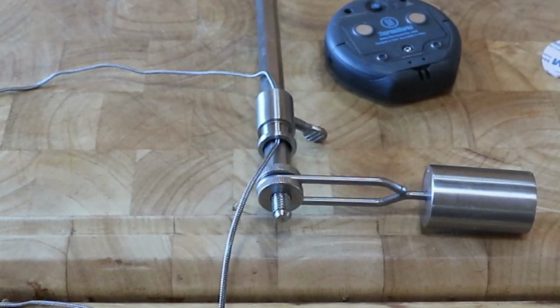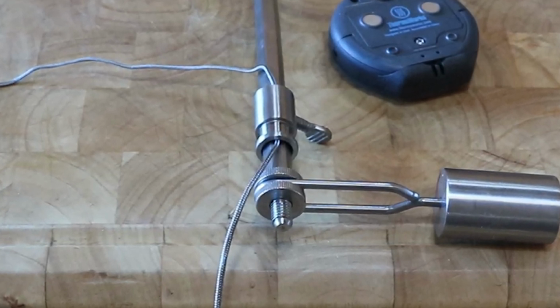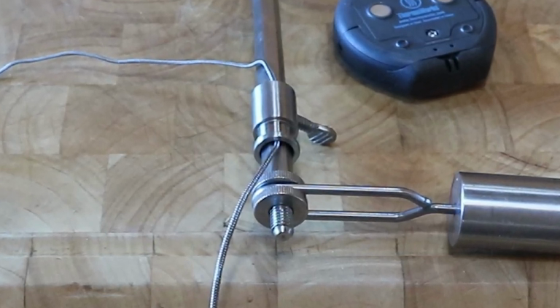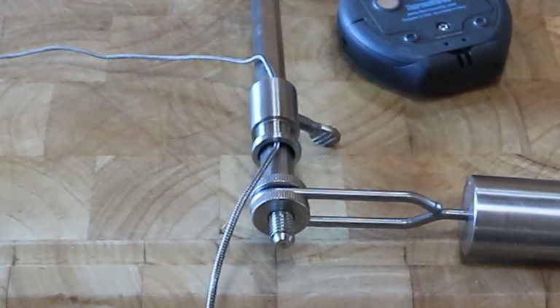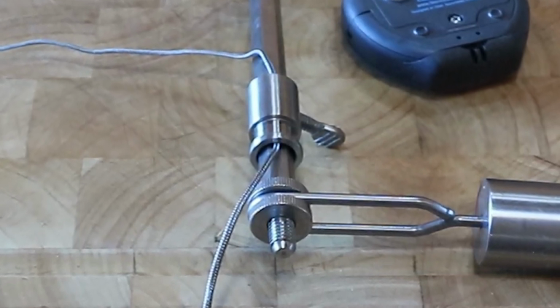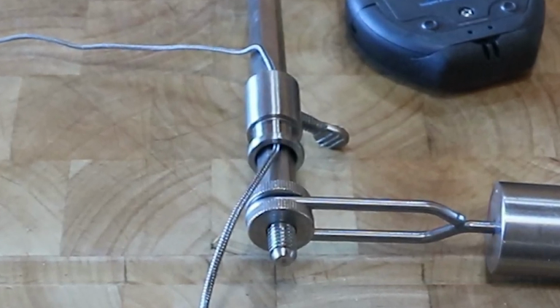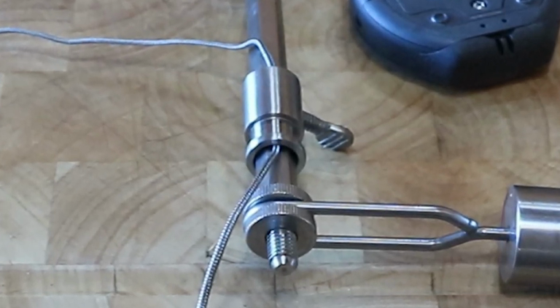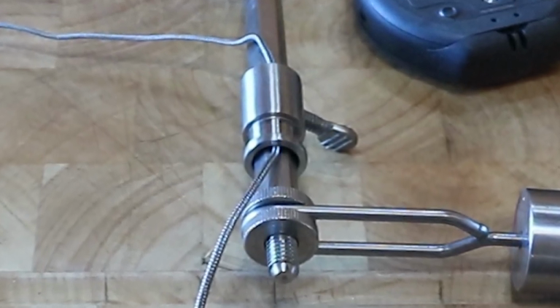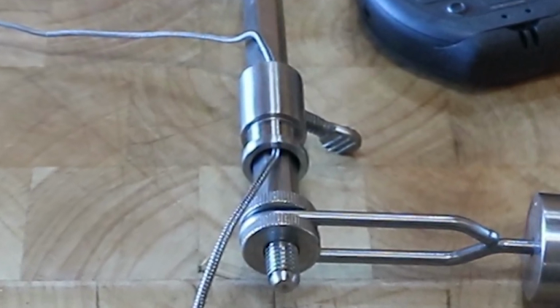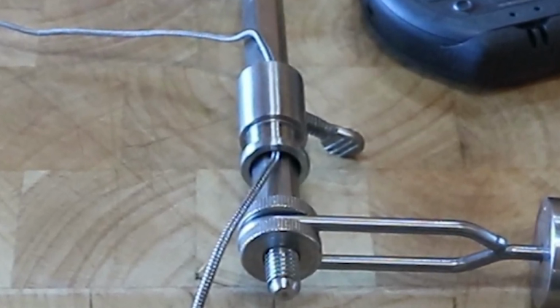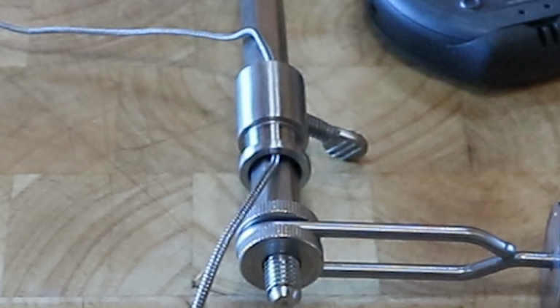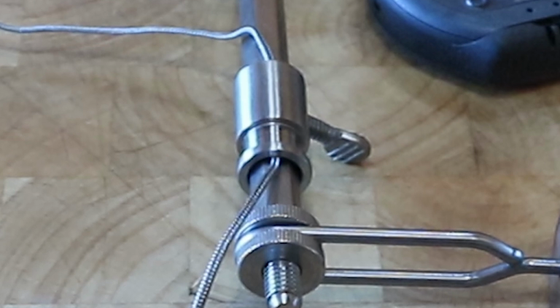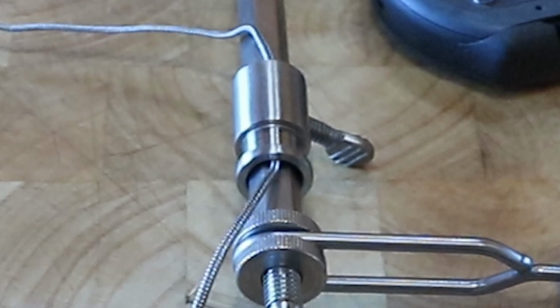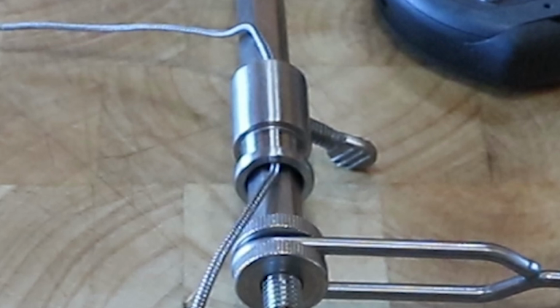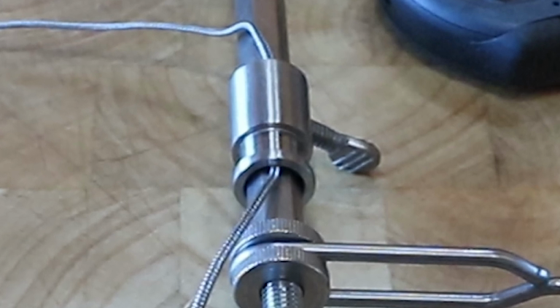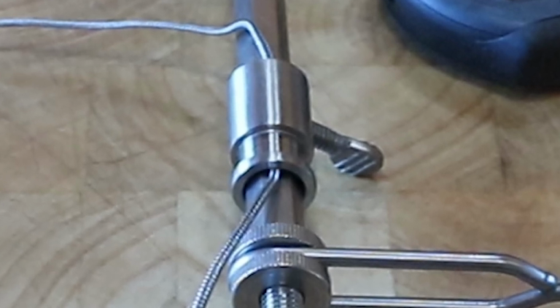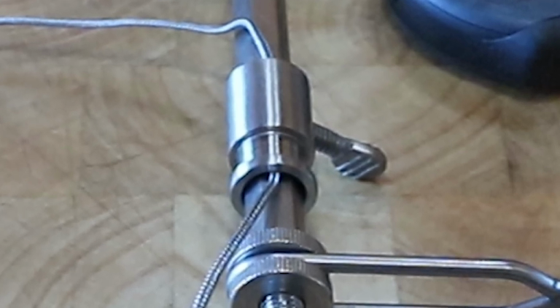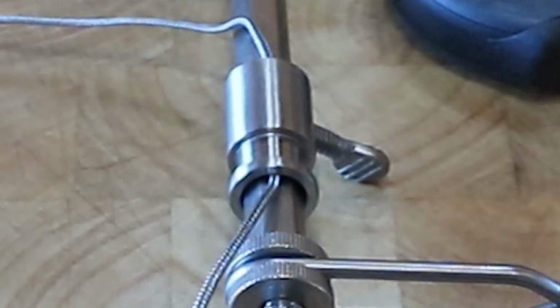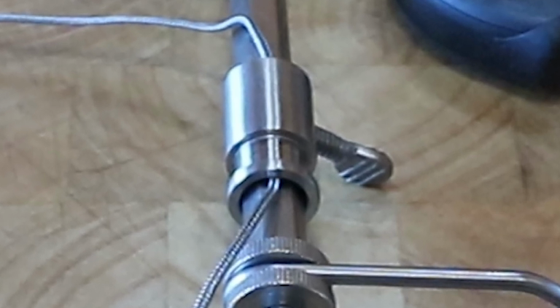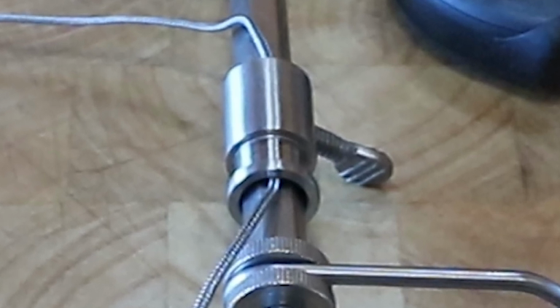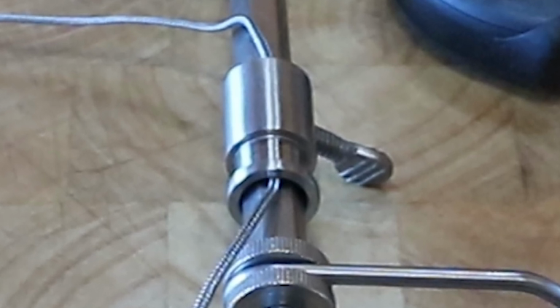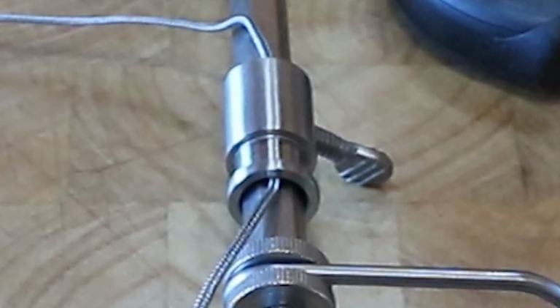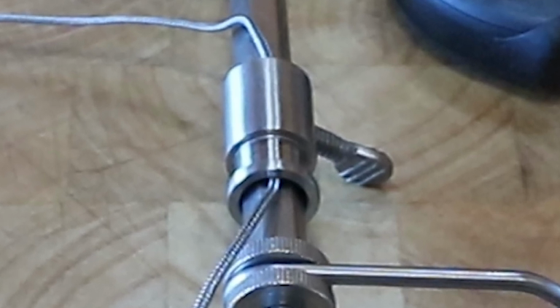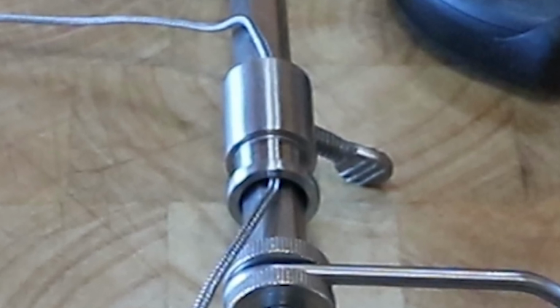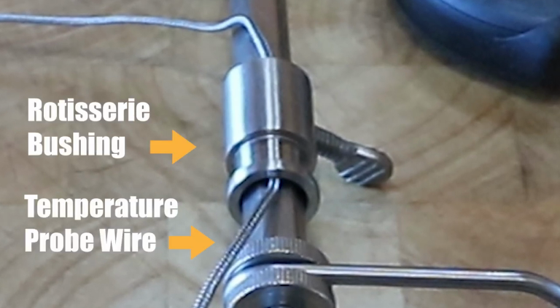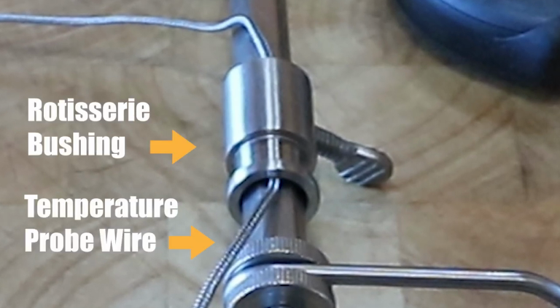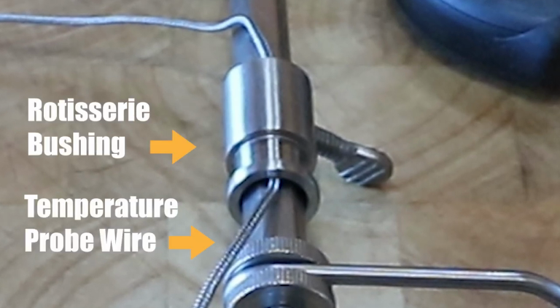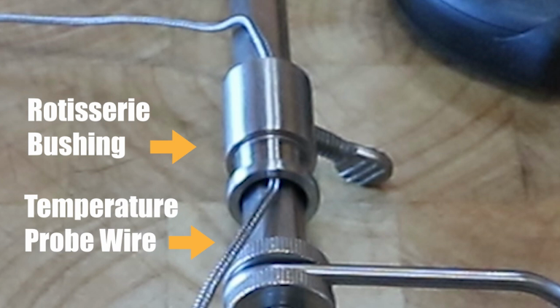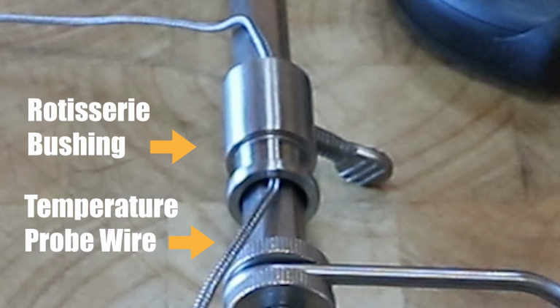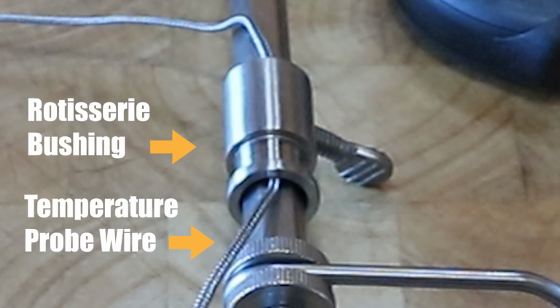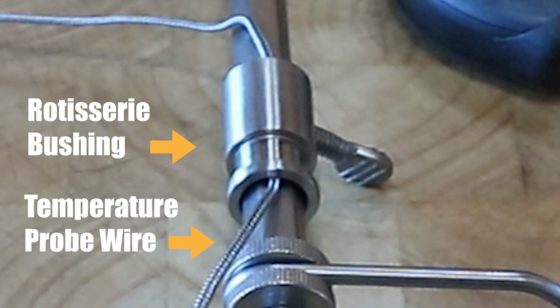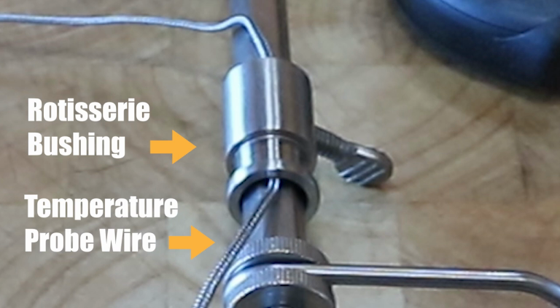To attach the Blue Dot you need to route the Blue Dot temperature probe wire through the rotisserie bushing. This bushing allows a spit to turn freely on the grill.